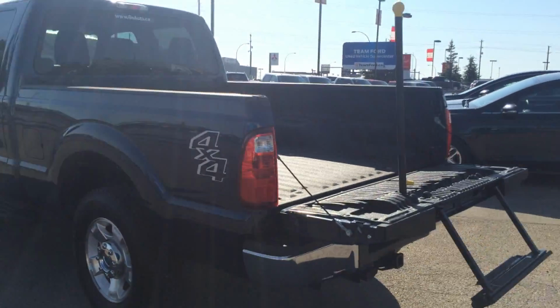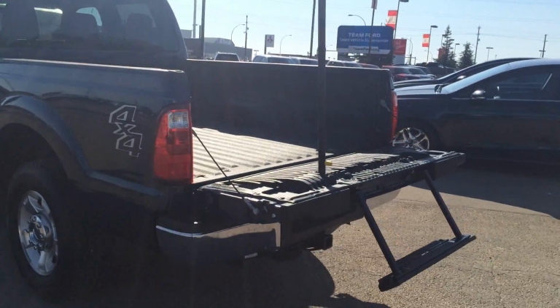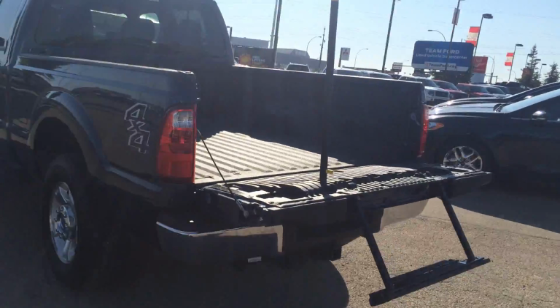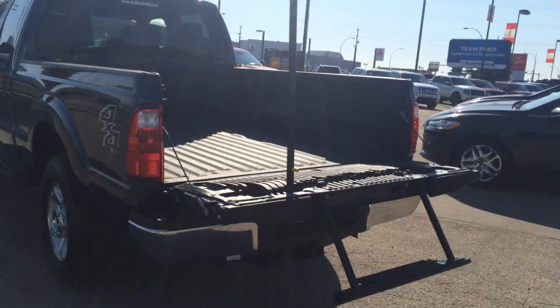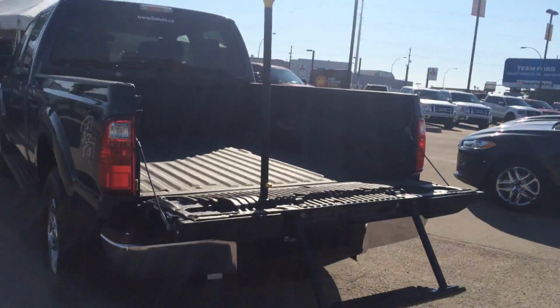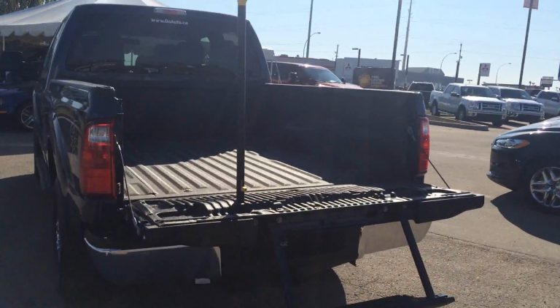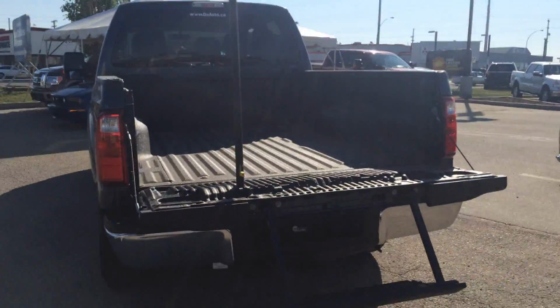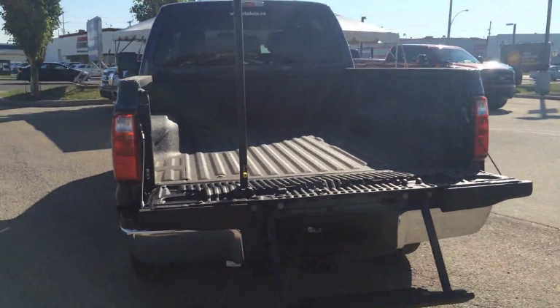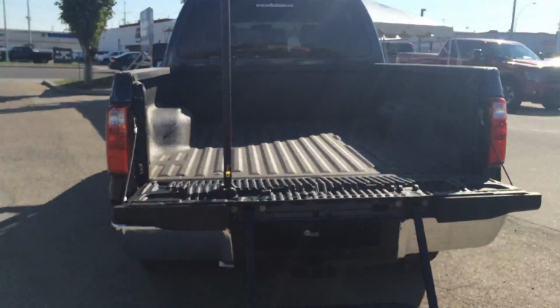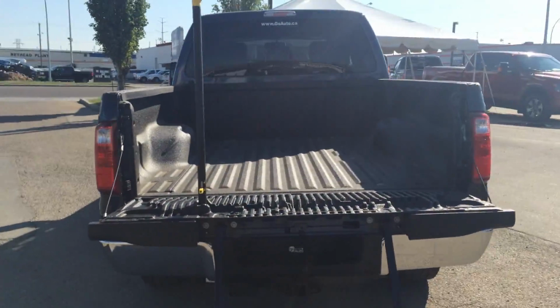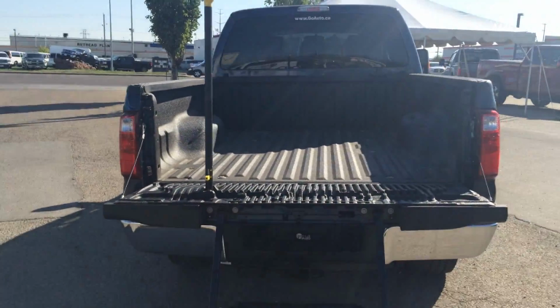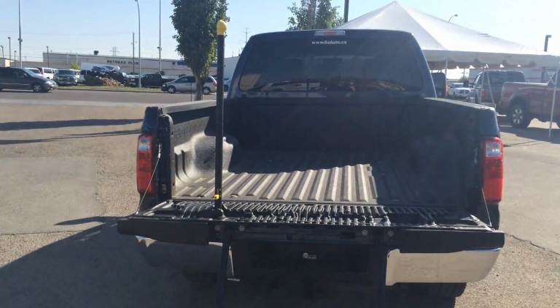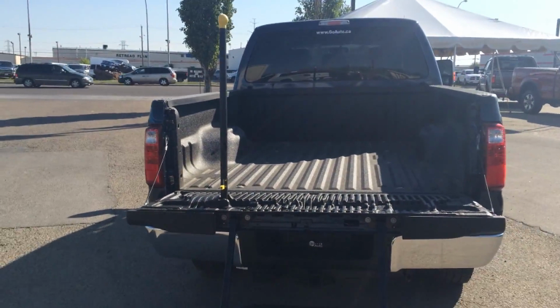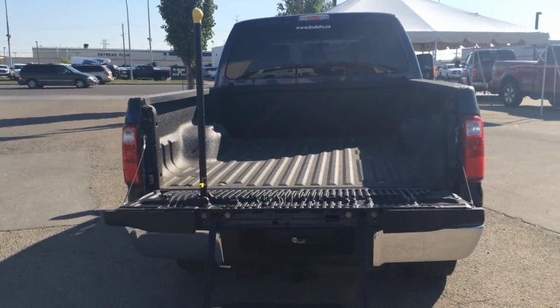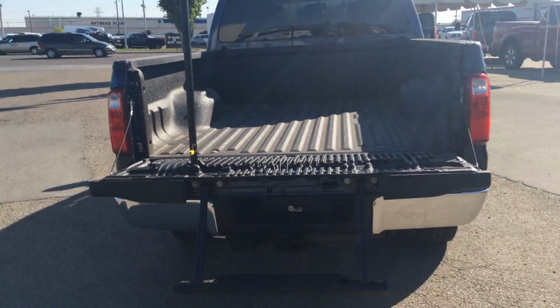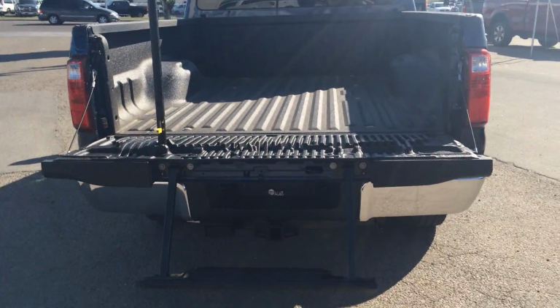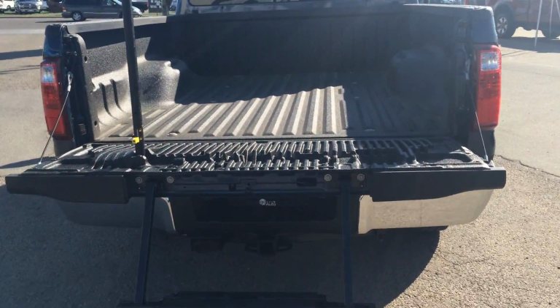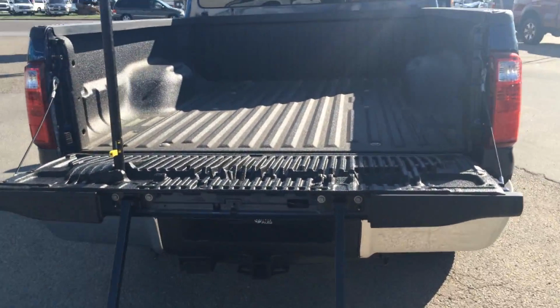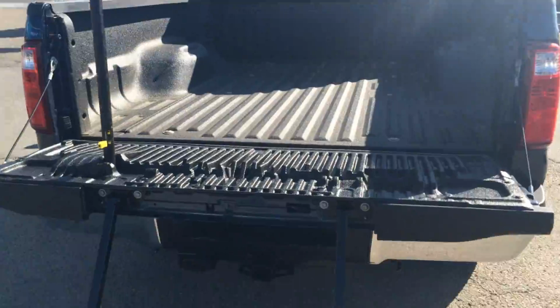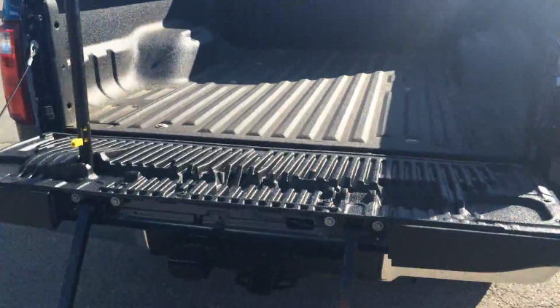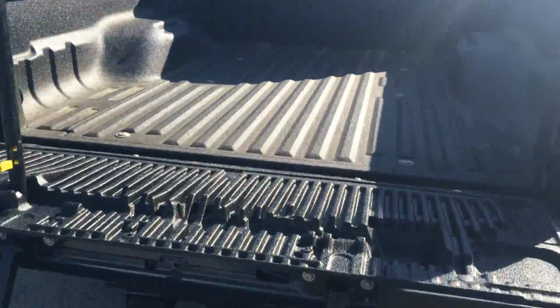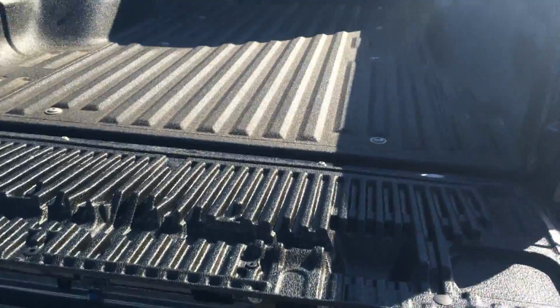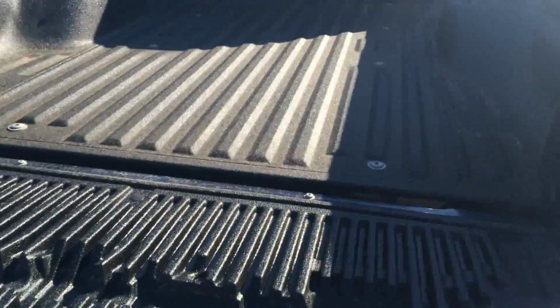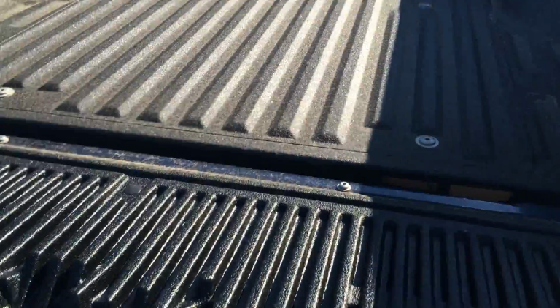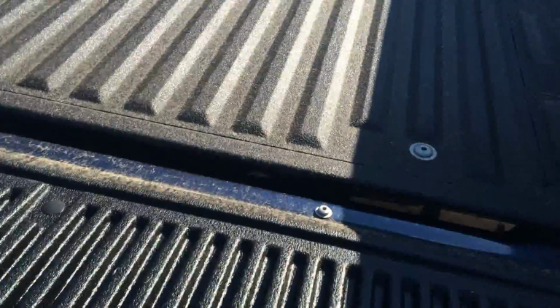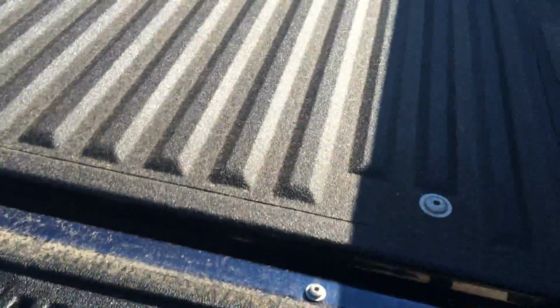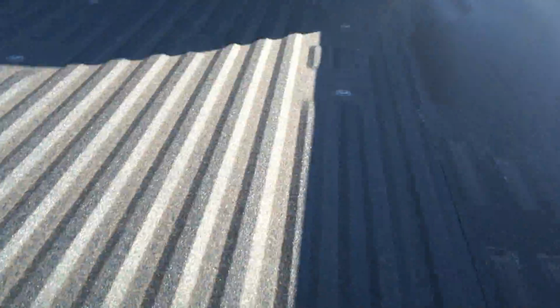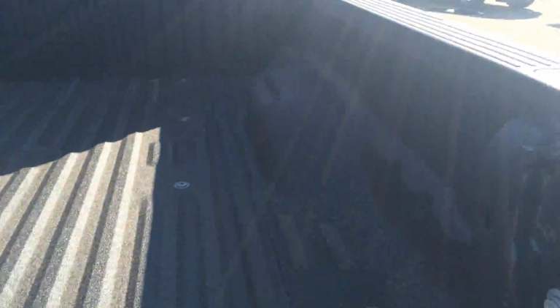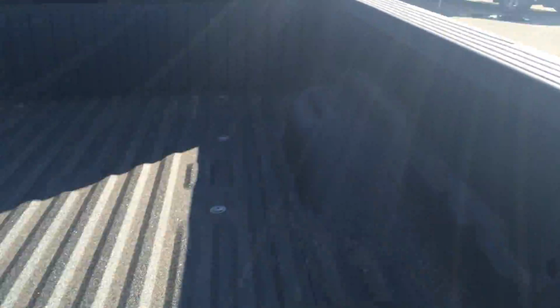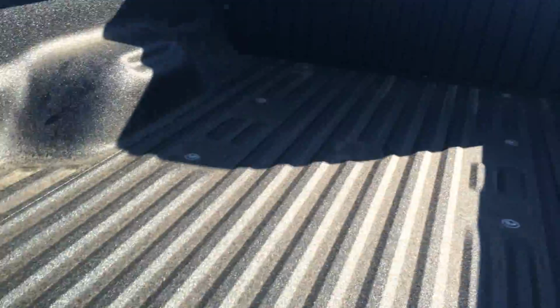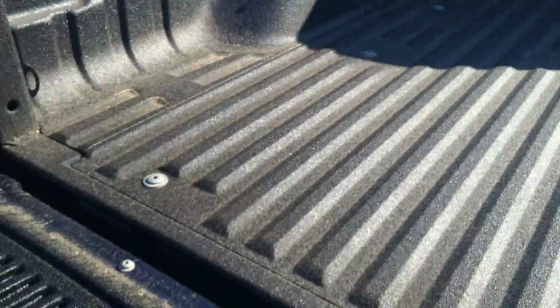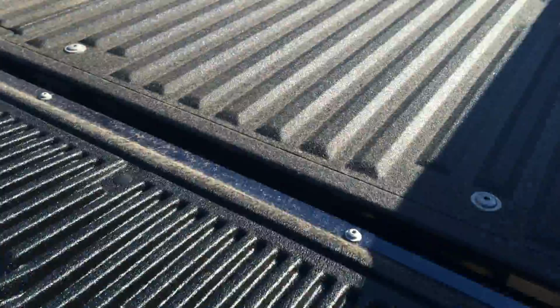I've got the tailgate opened up with an integrated tailgate step, giving you ease of access into the bed of the box. It's also got a spray-in bed liner, which is nice.